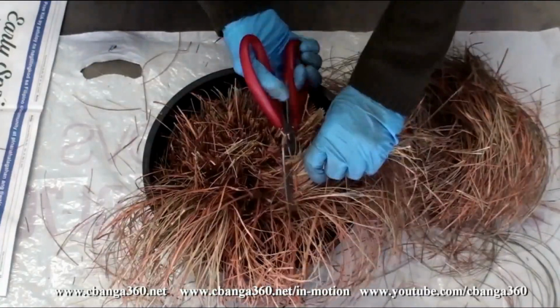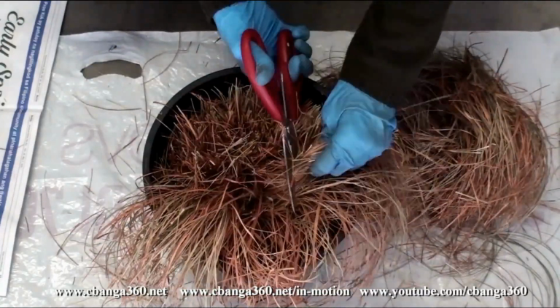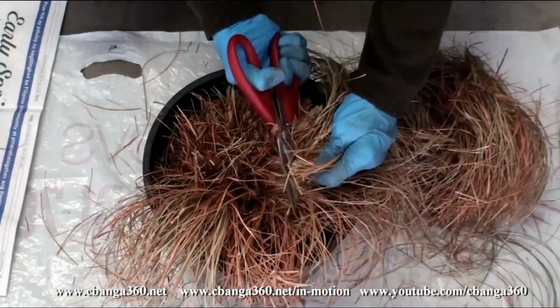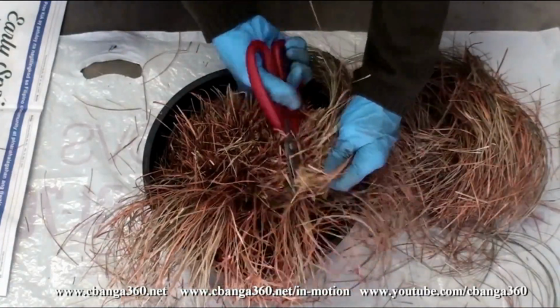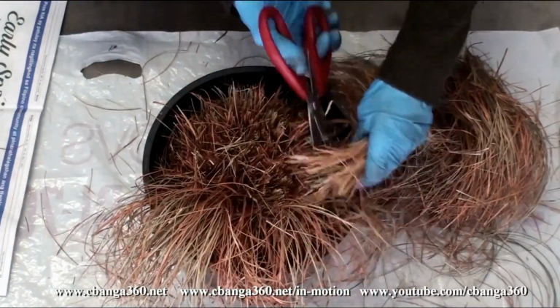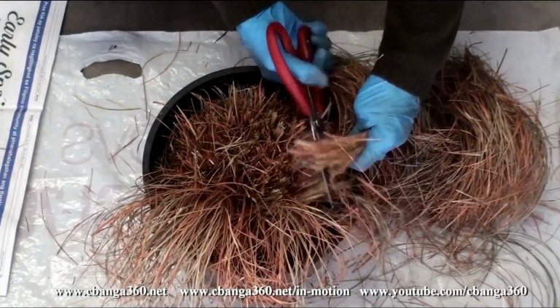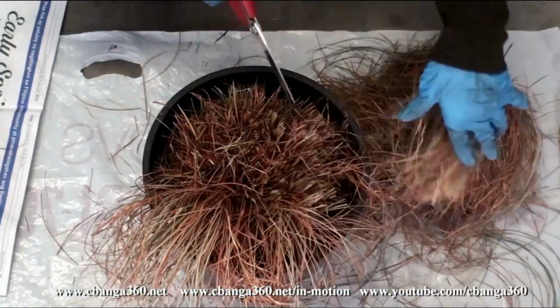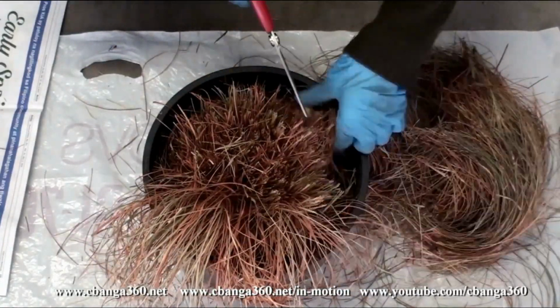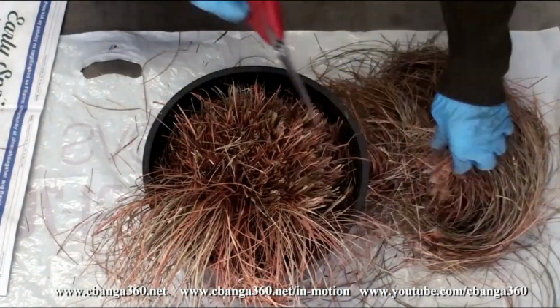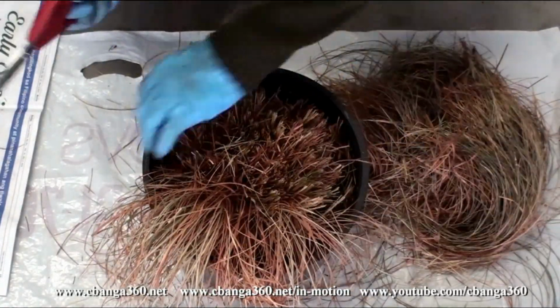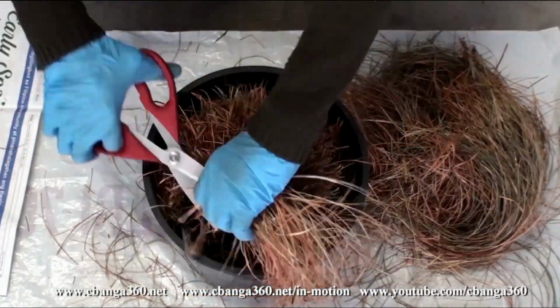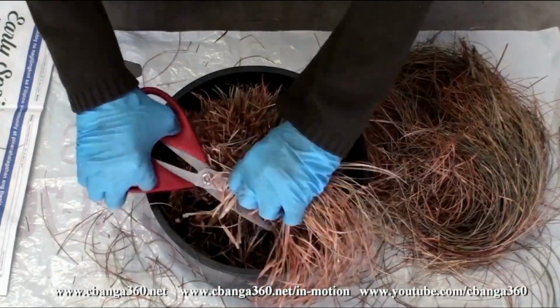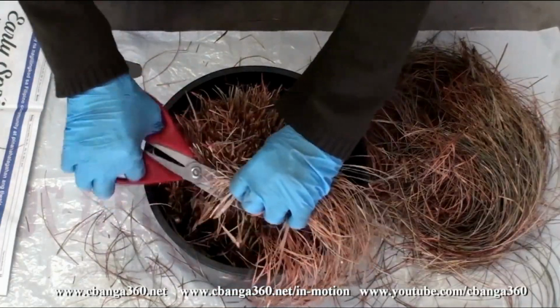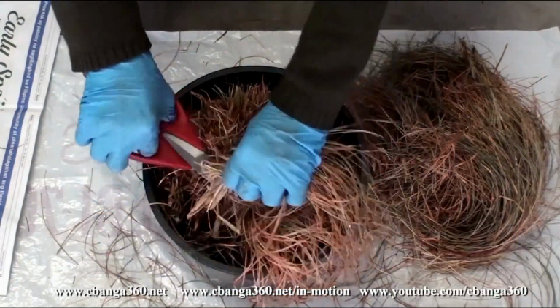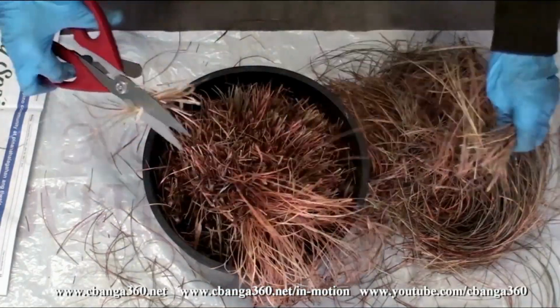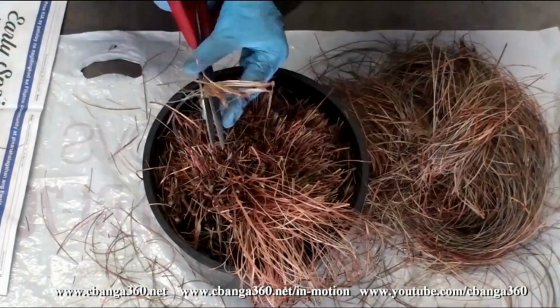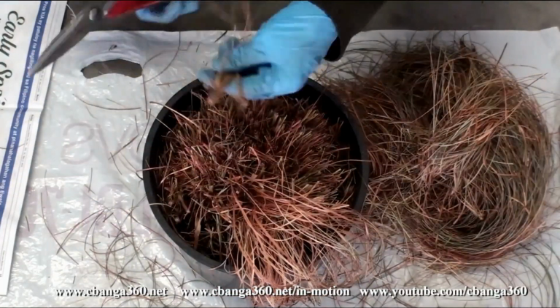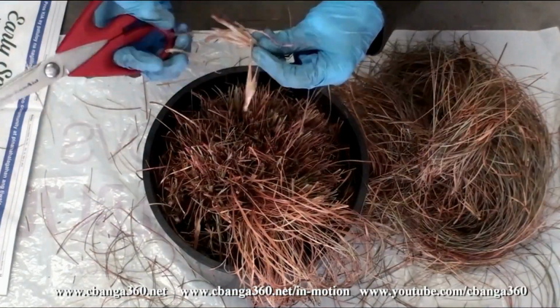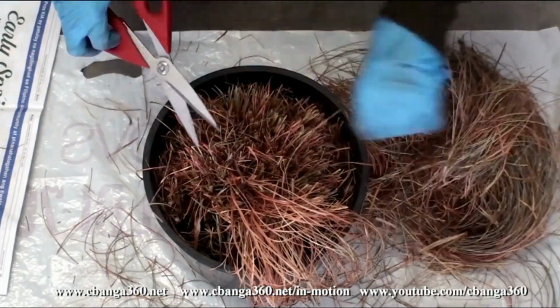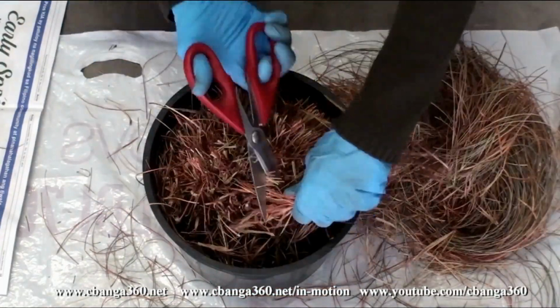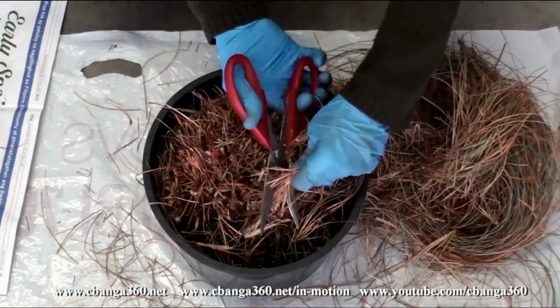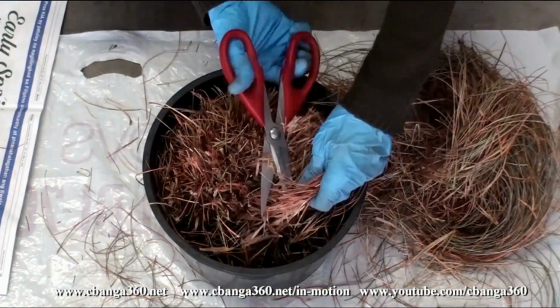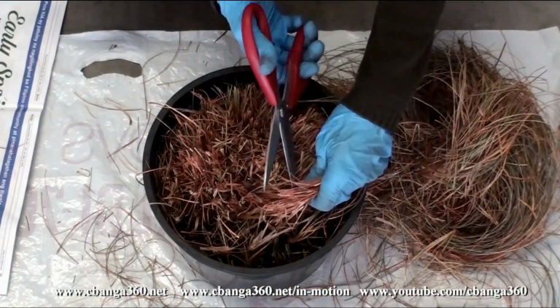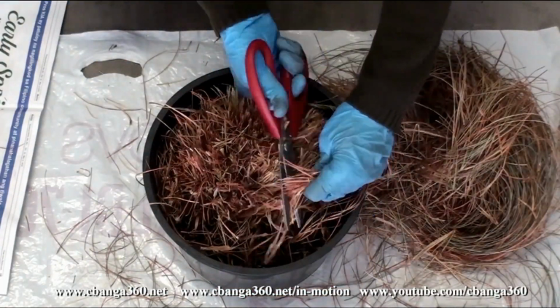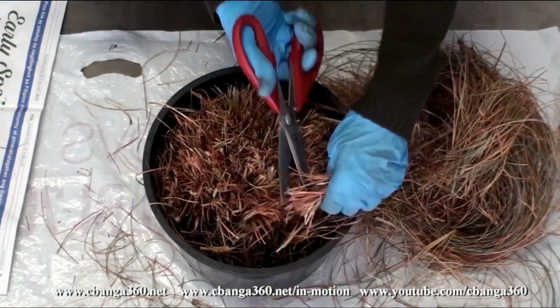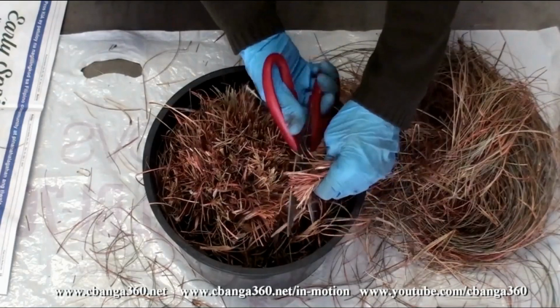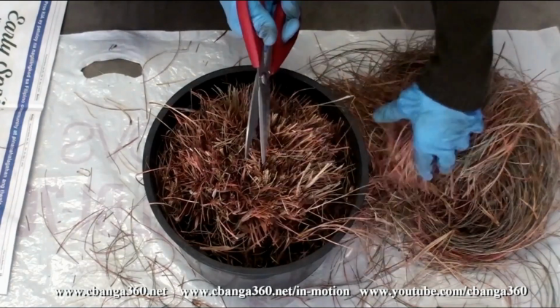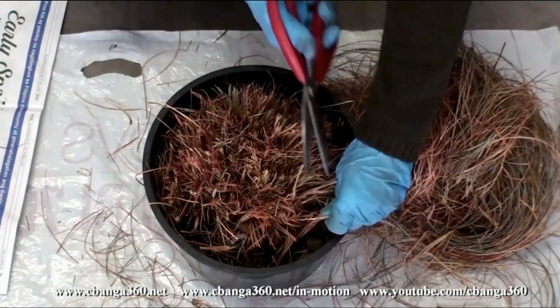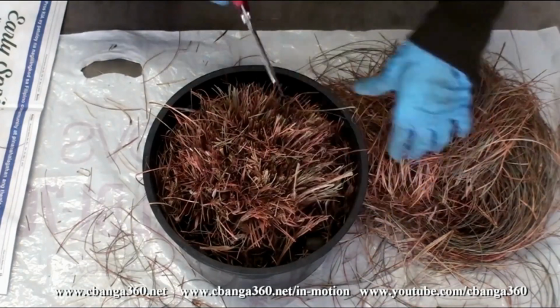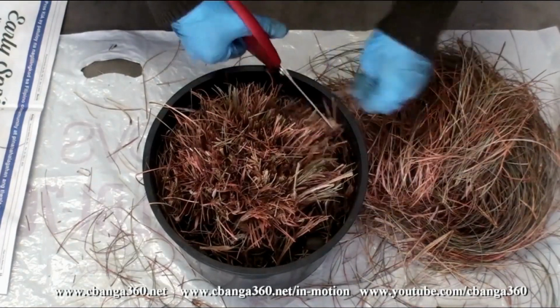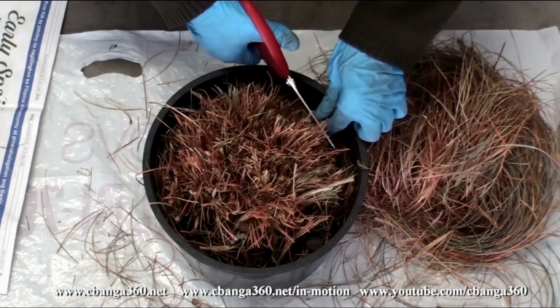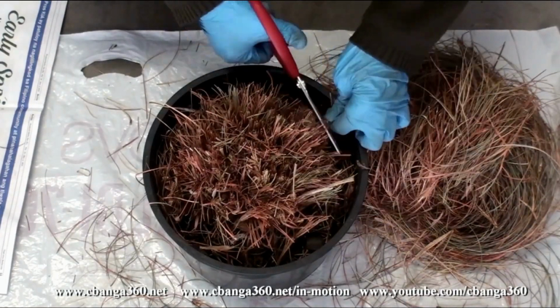I took for granted the sign when the vibrant, healthy green luster of my dwarf potted grass just by the doorstep slowly turned brown — a sign it was wilting, drying, and dying.